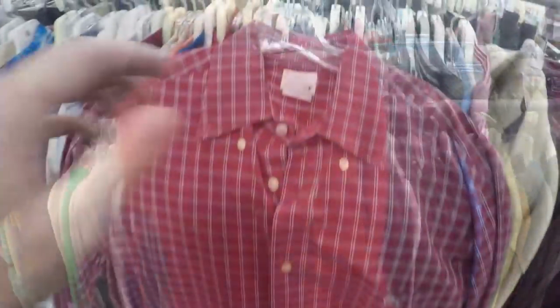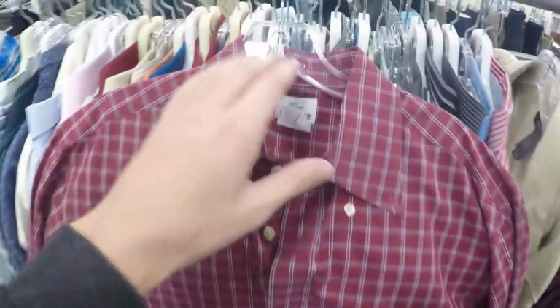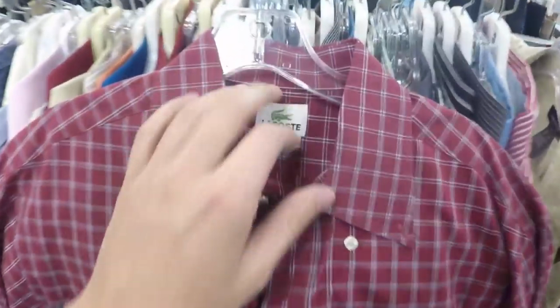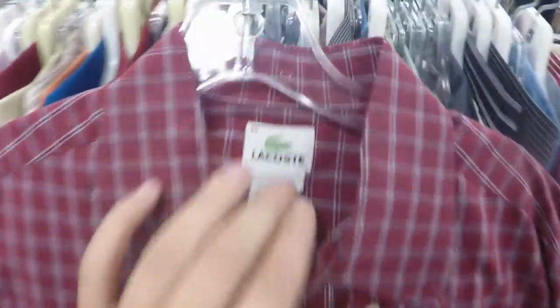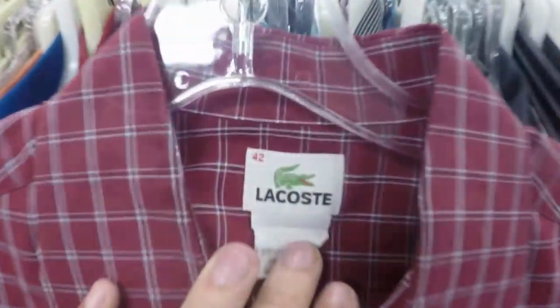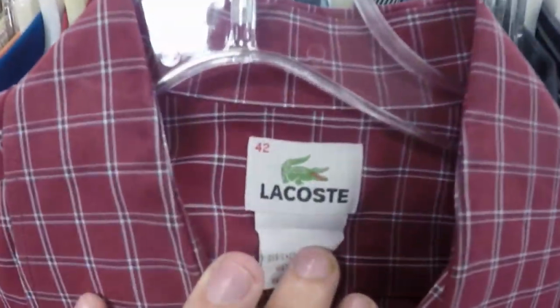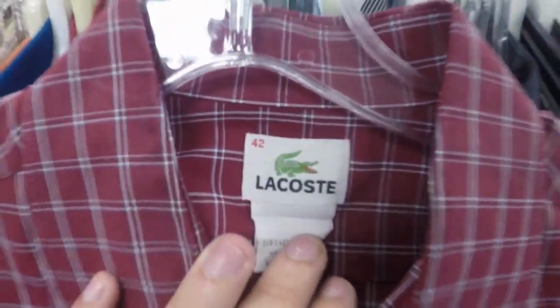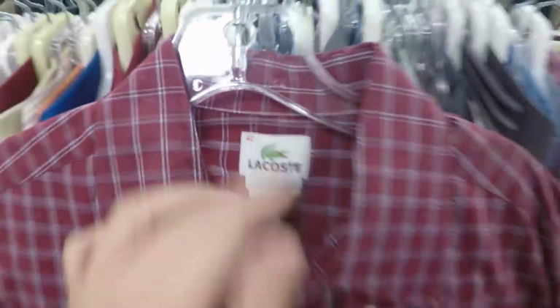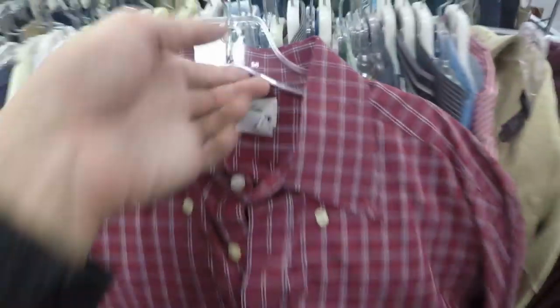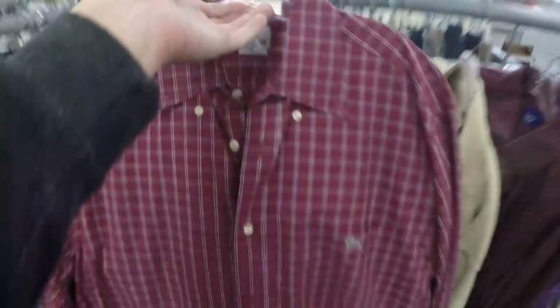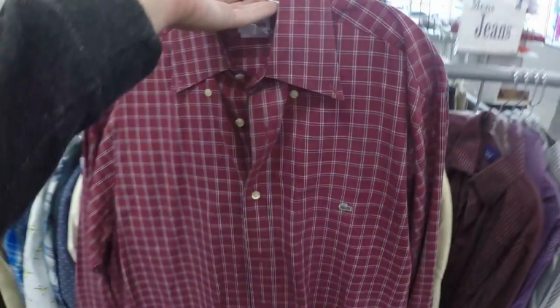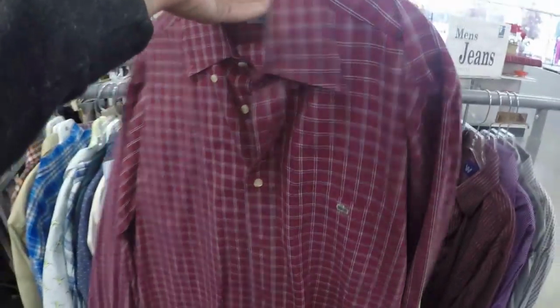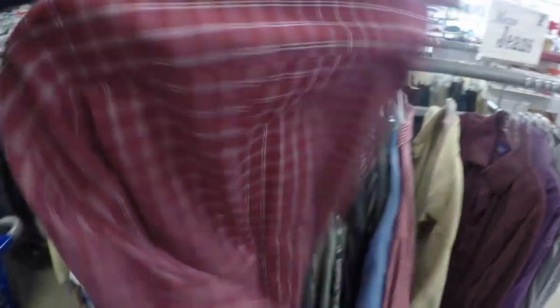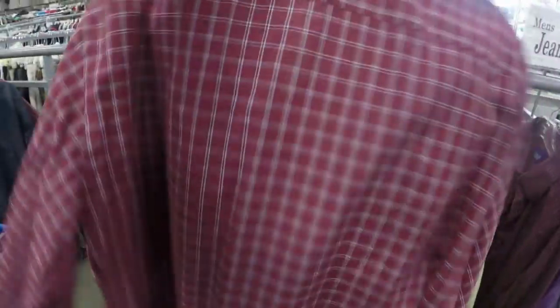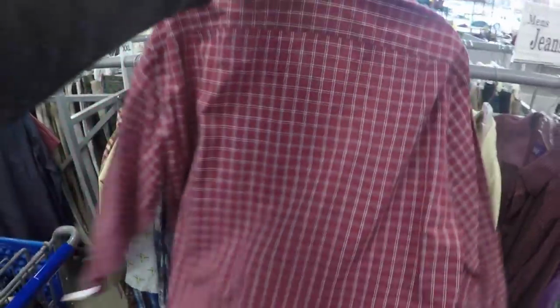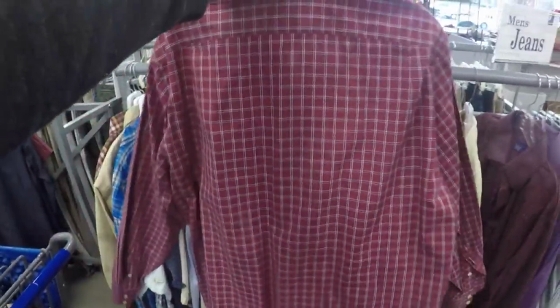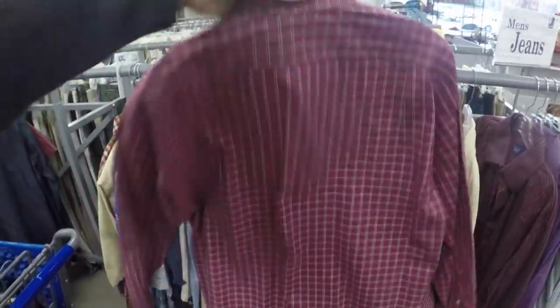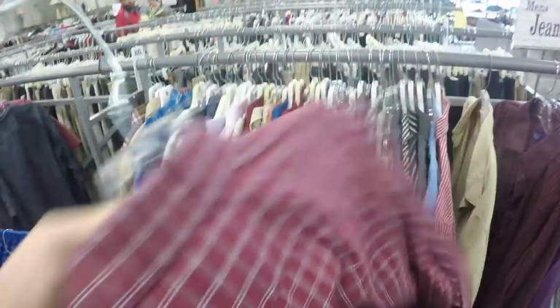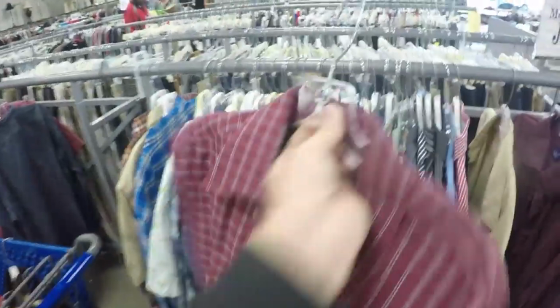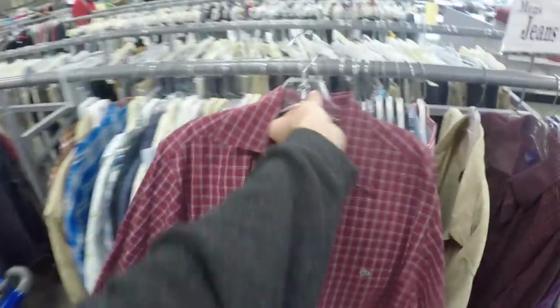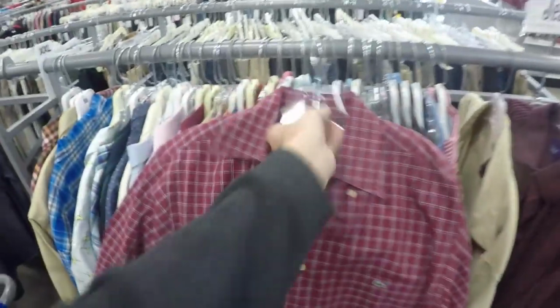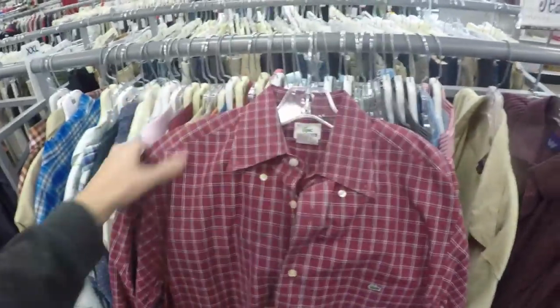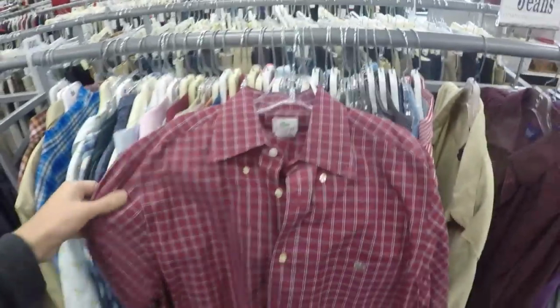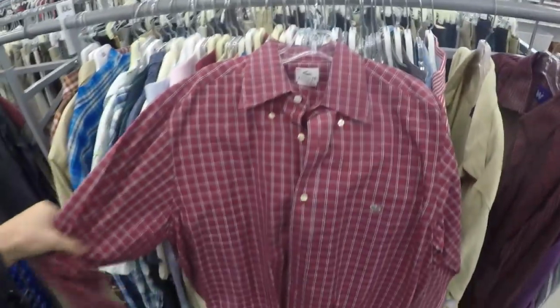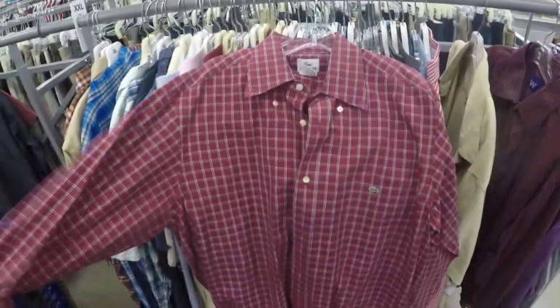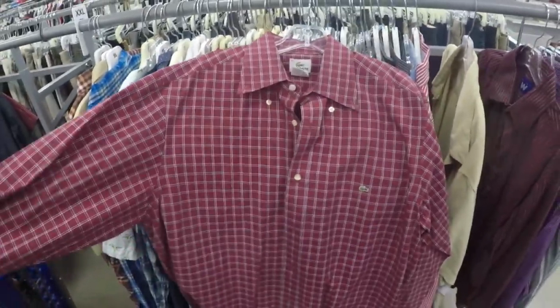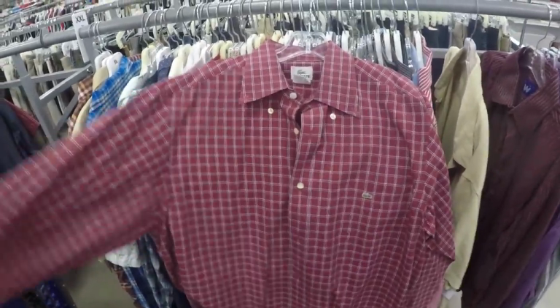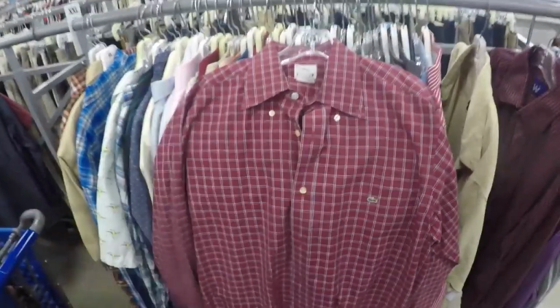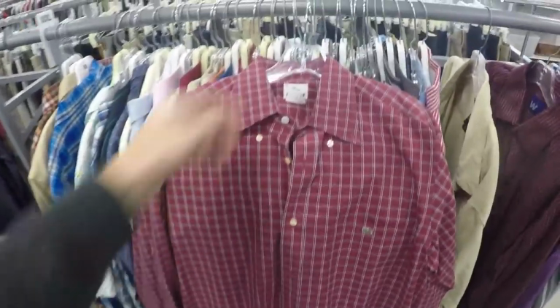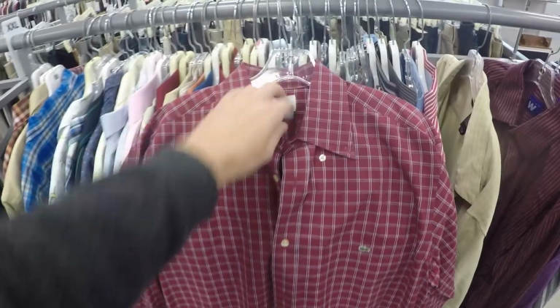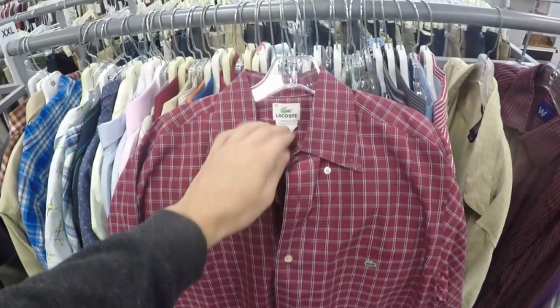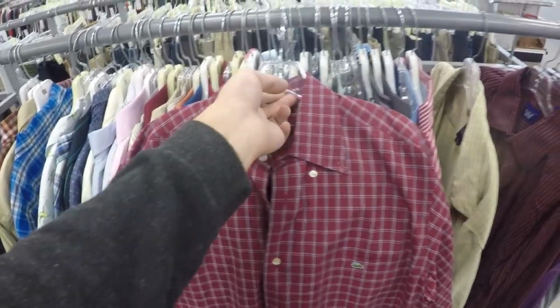Here's another little piece — bread and butter item — a Lacoste button-front shirt, and this one will go right around $20 on my store. These are bread and butter, sell all day, really easily.